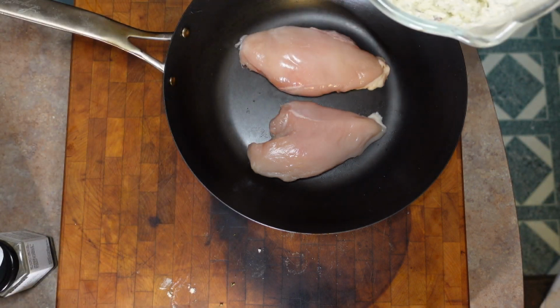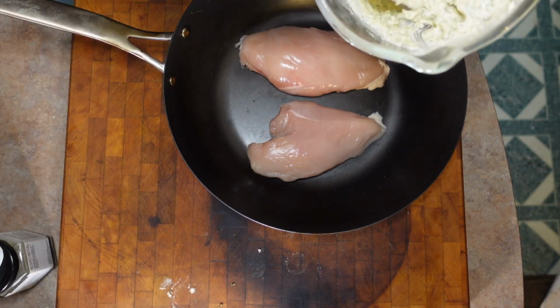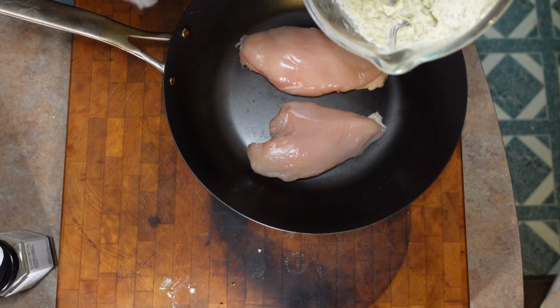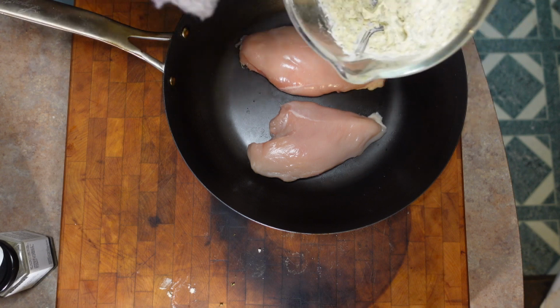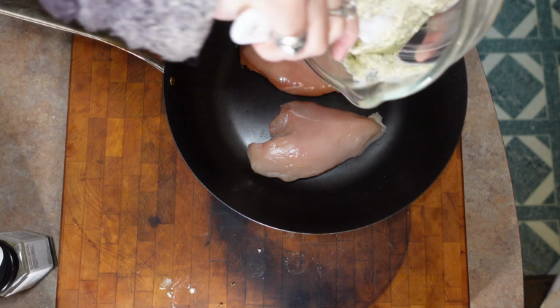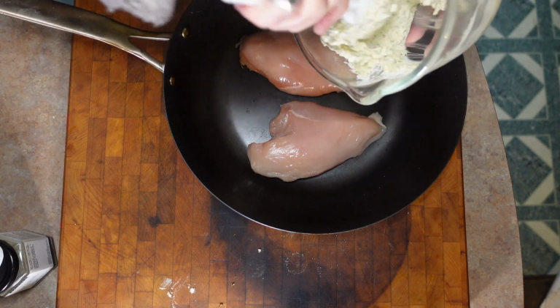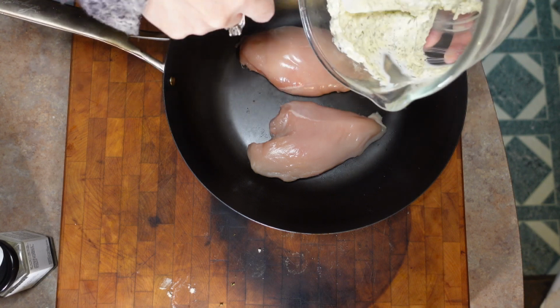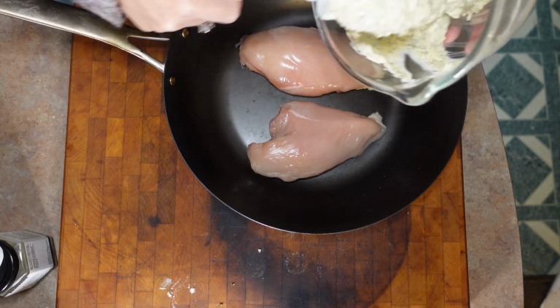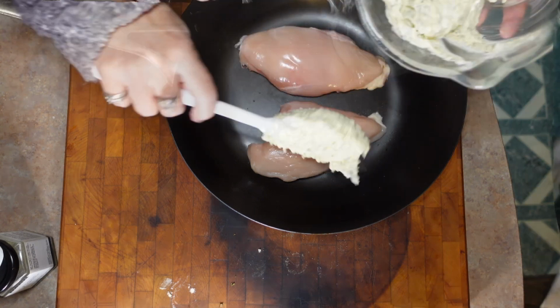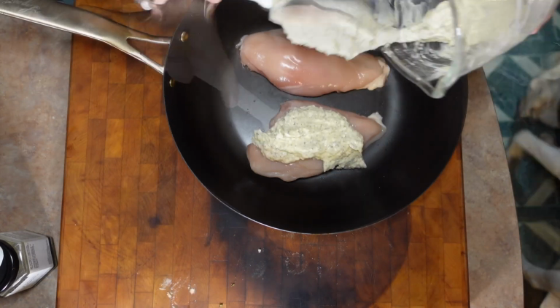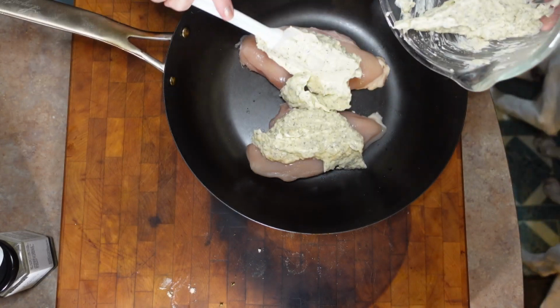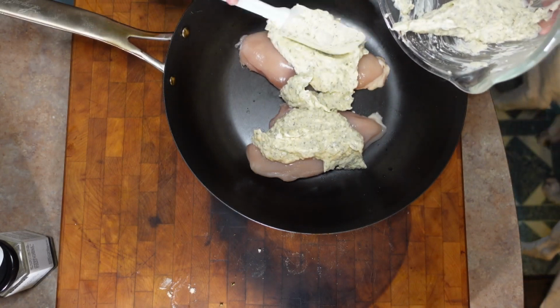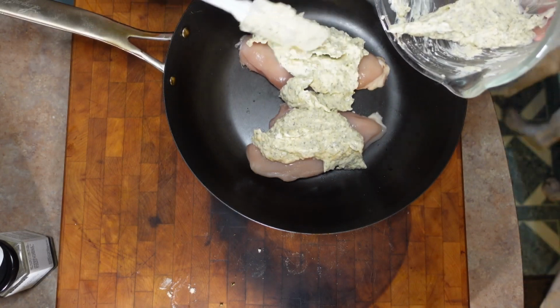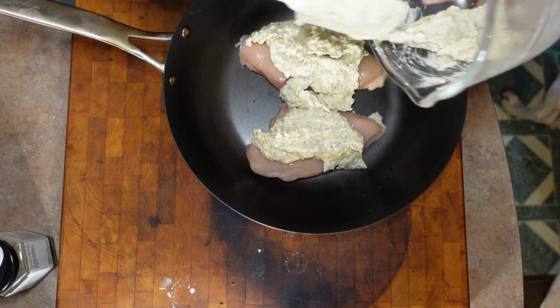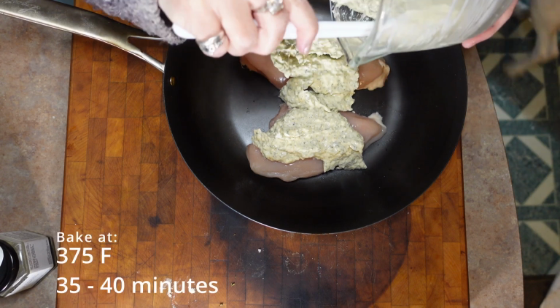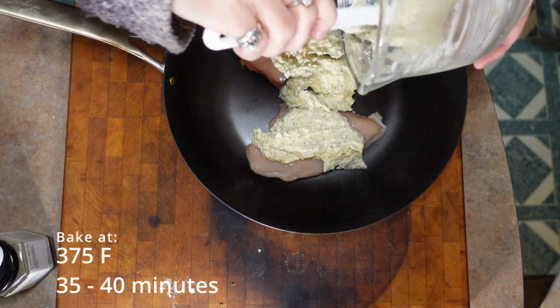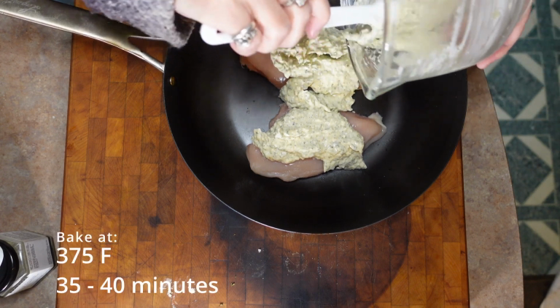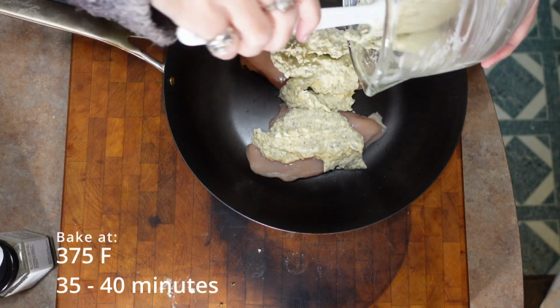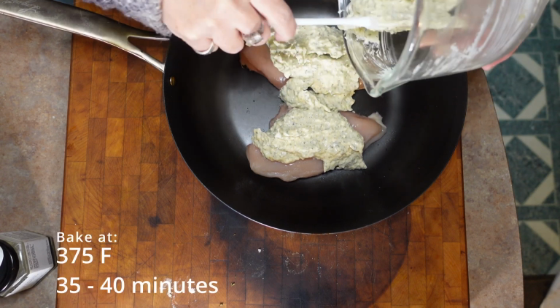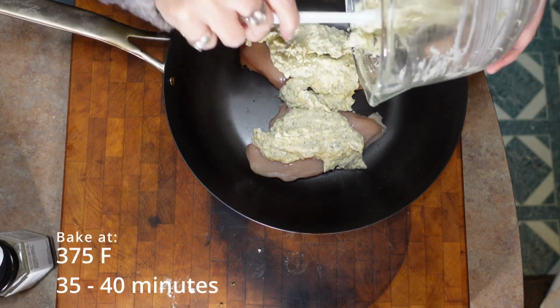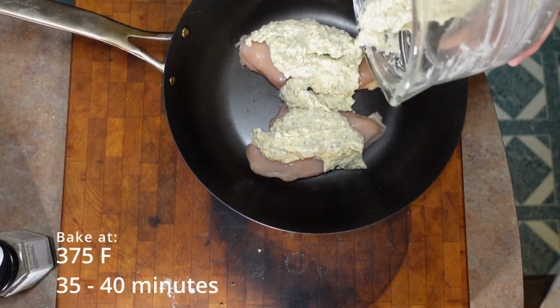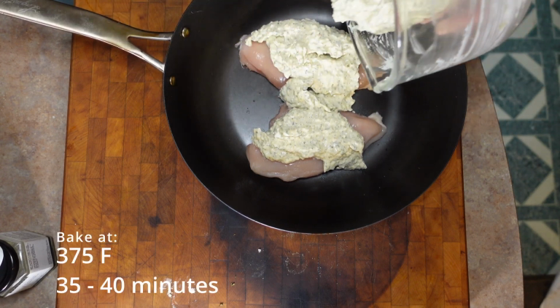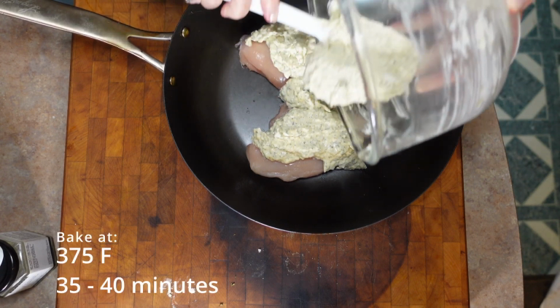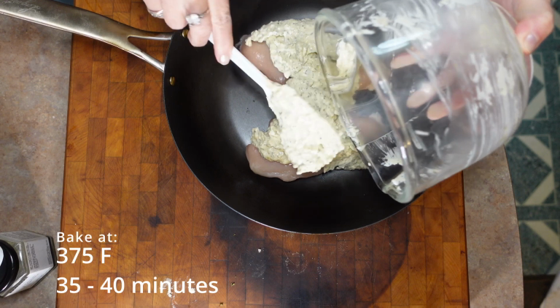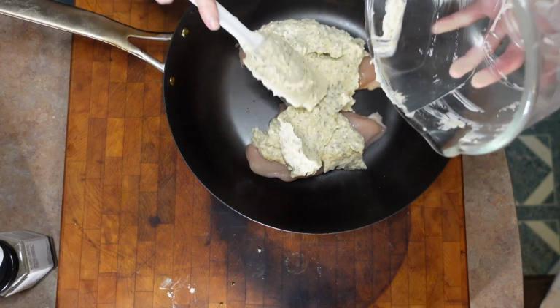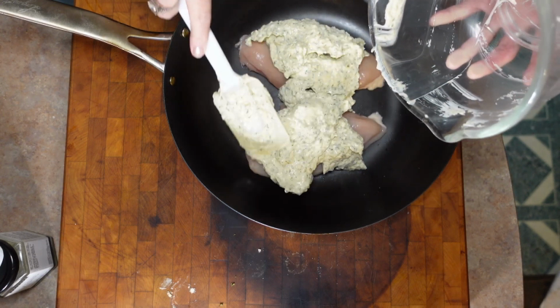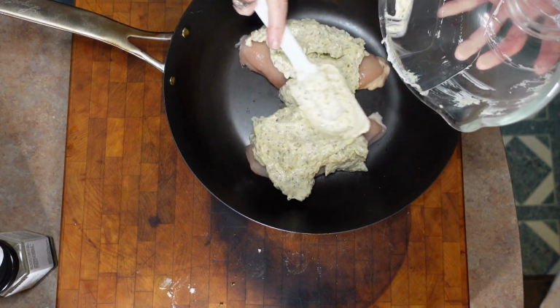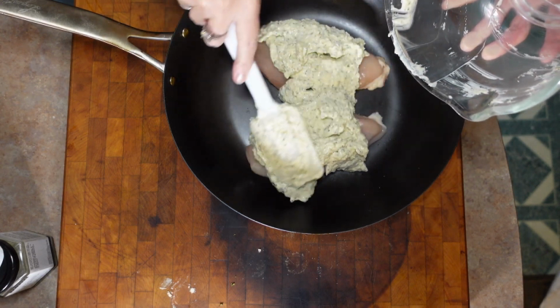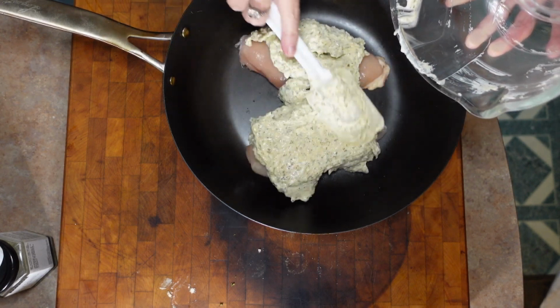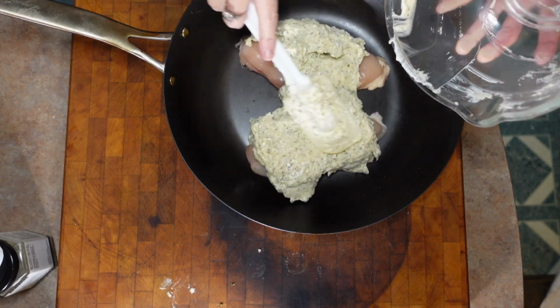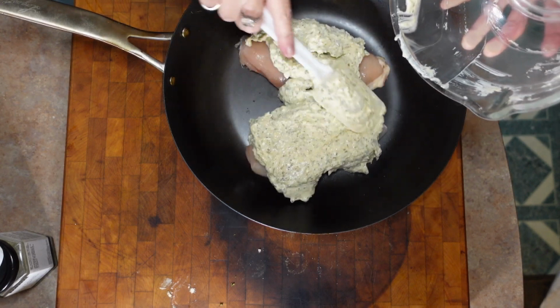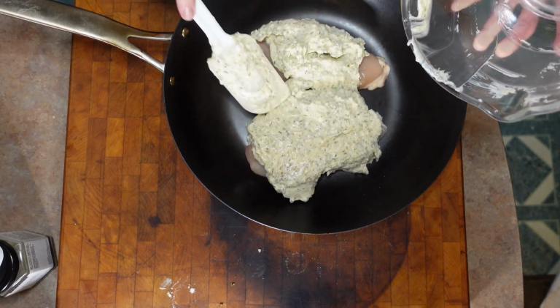All we do is dump our mixture over our chicken breasts. This is going to go into a 375 degree oven for 35 to 40 minutes until the chicken is cooked — you're going to want to check that with a thermometer.